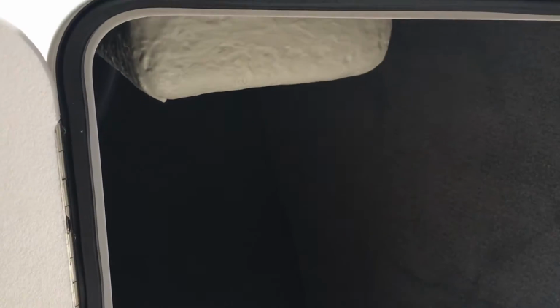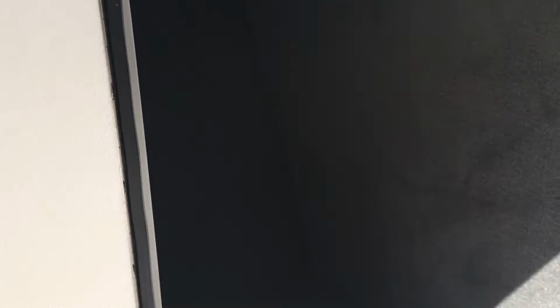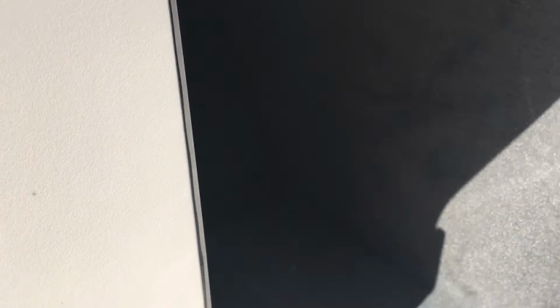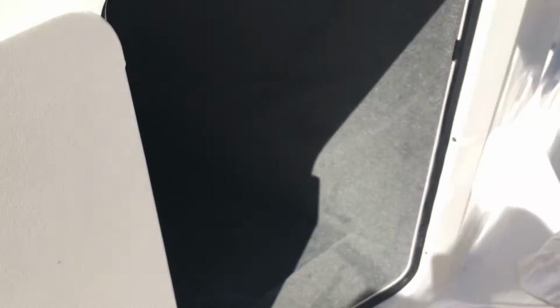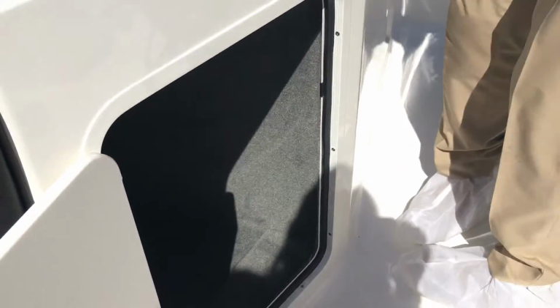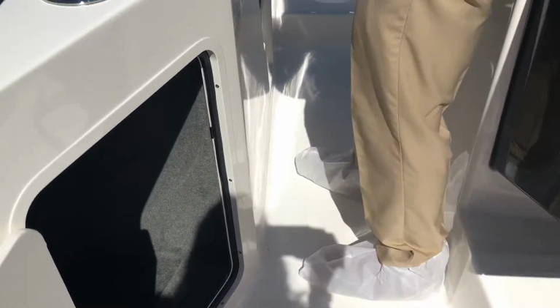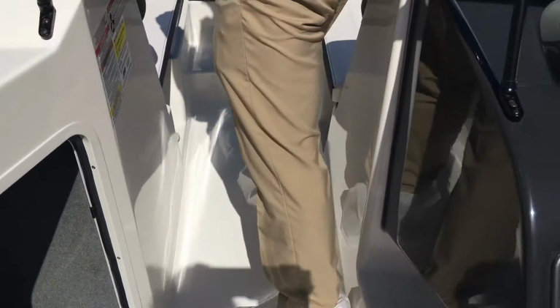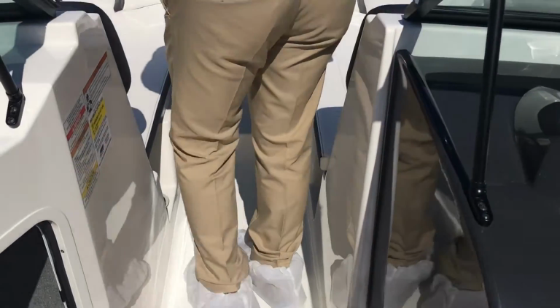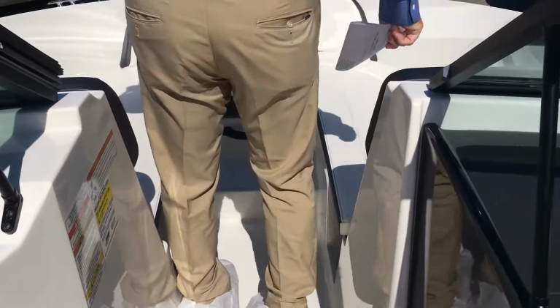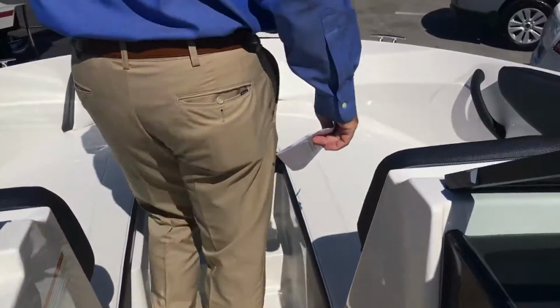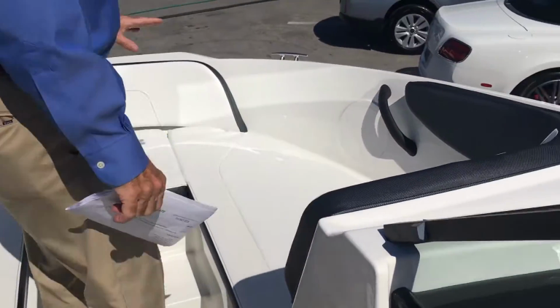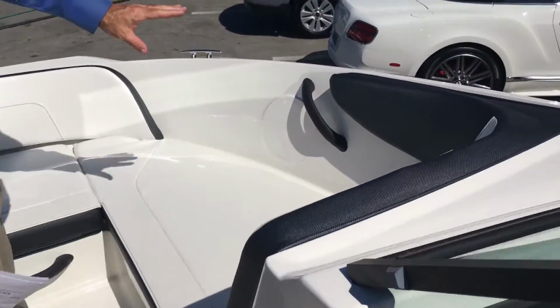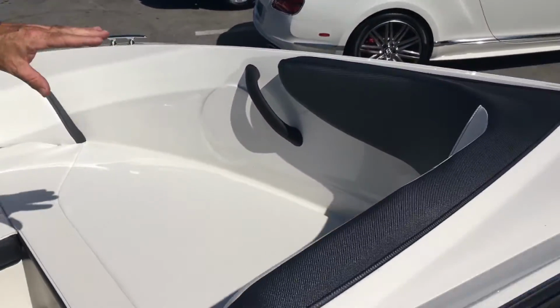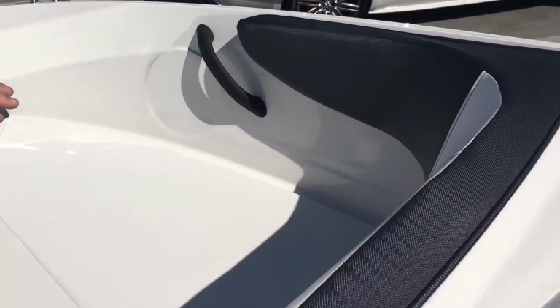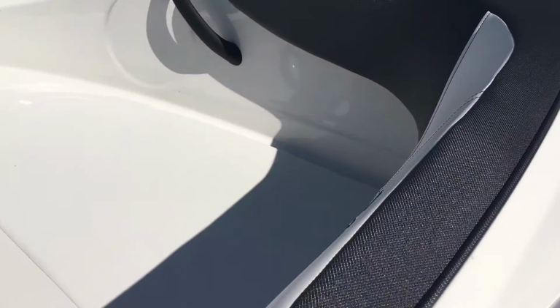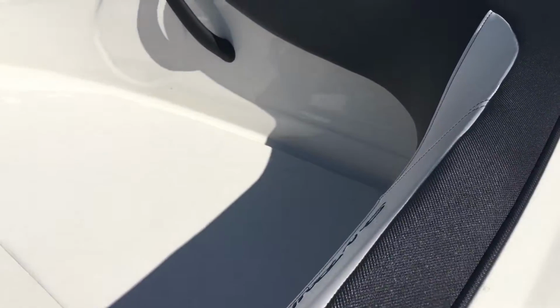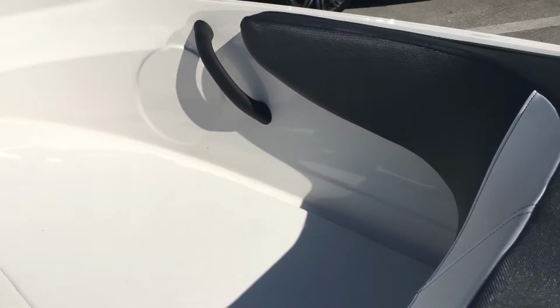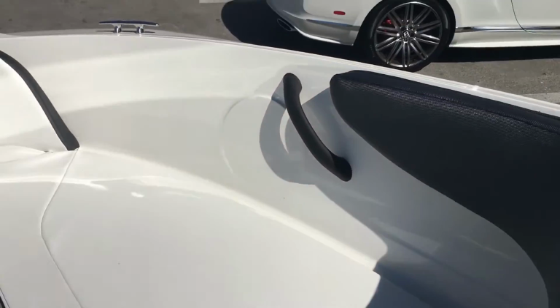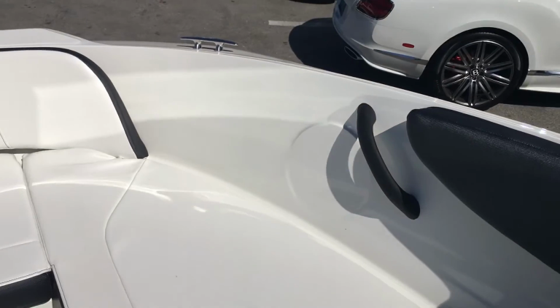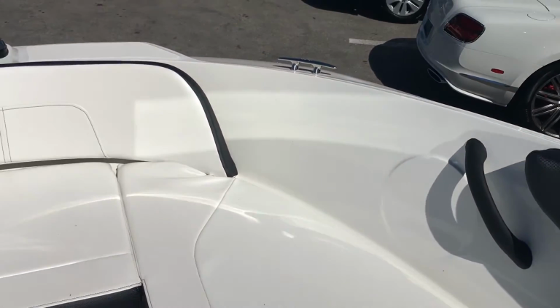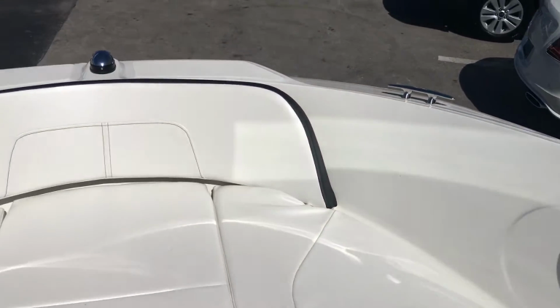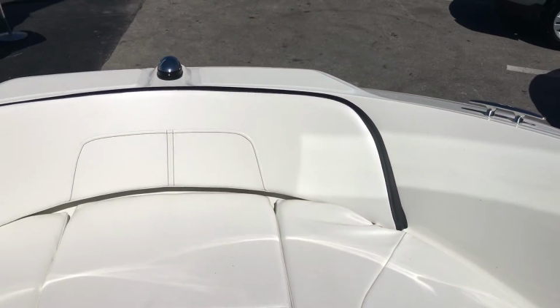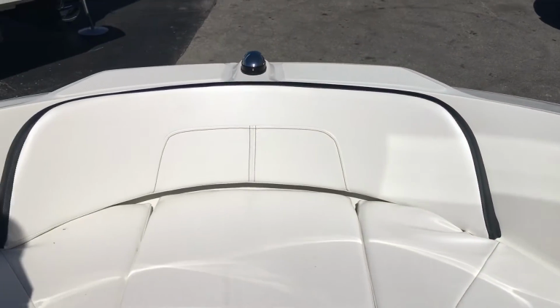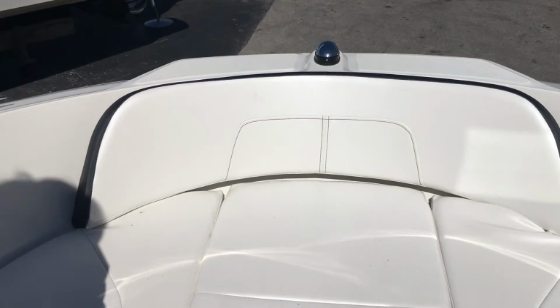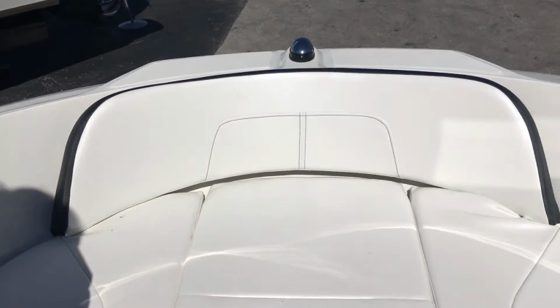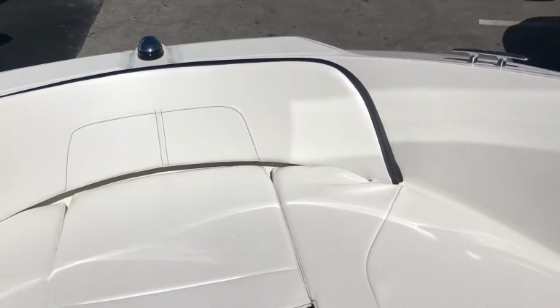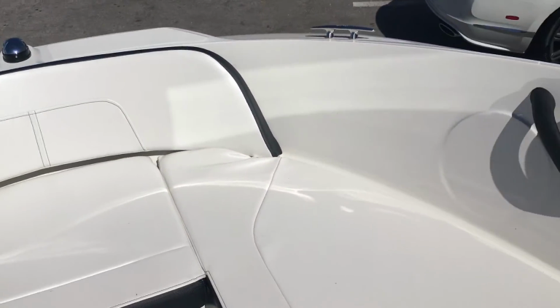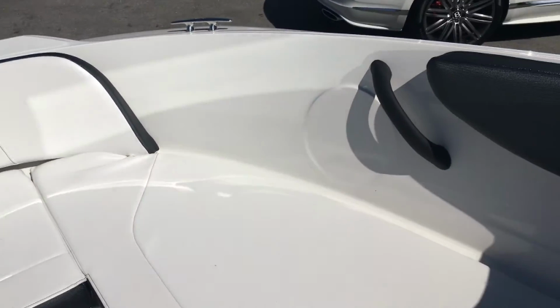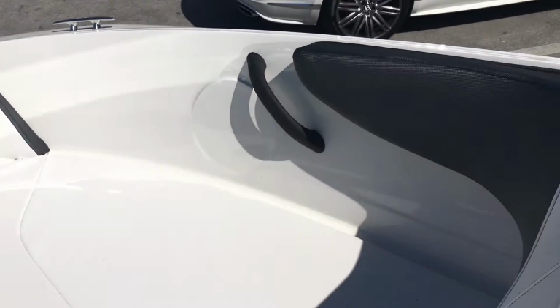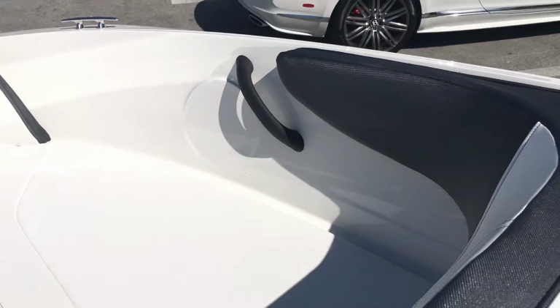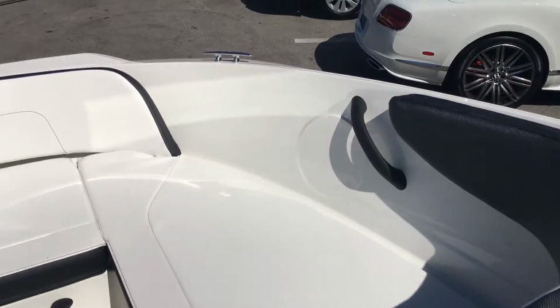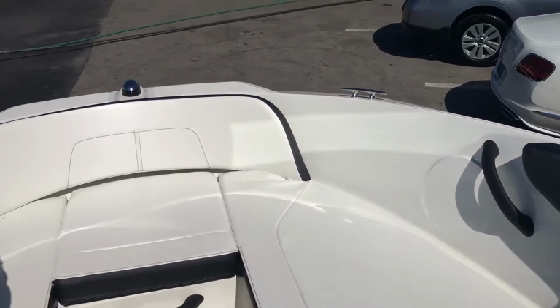As we move to the bow, it's got very nice, comfortable seating. You've got backrests, so you can fit three to four people up here as well, so you can actually hold eight people on the boat pretty comfortably.